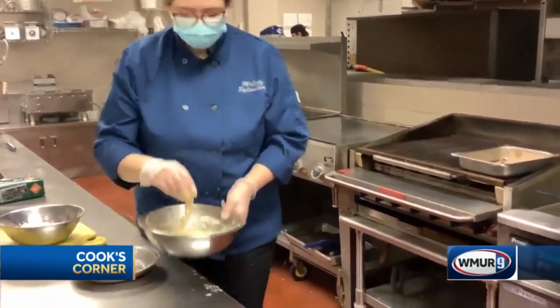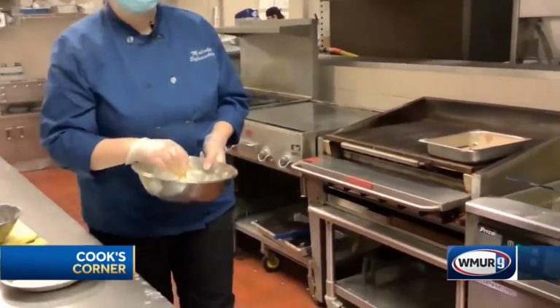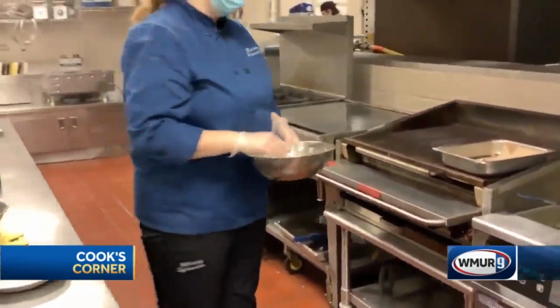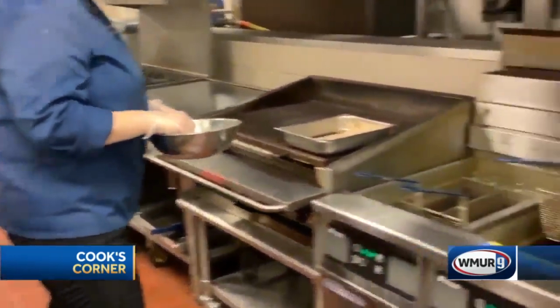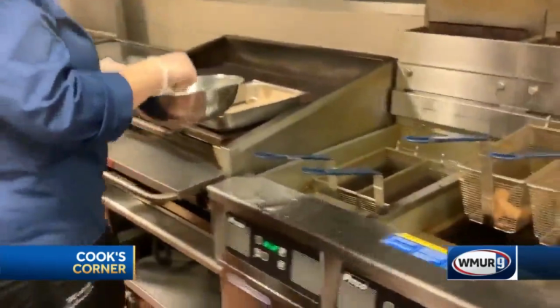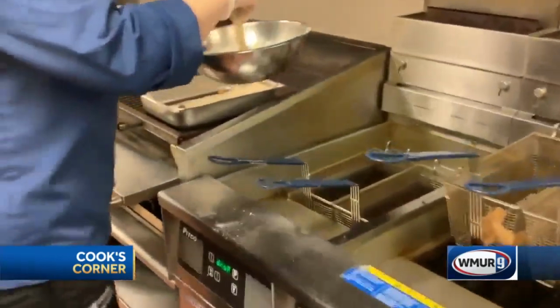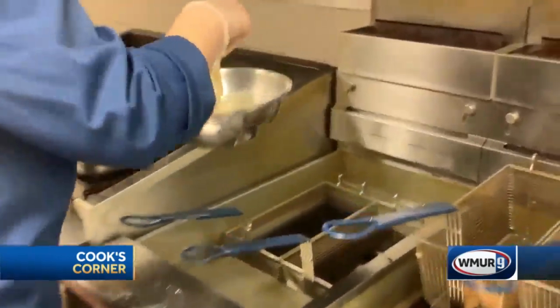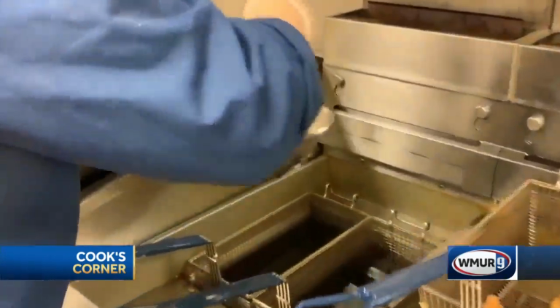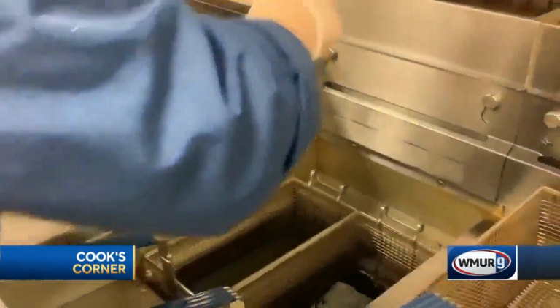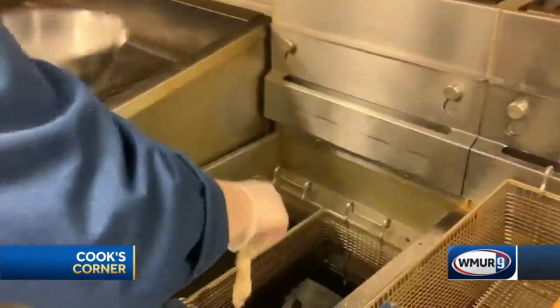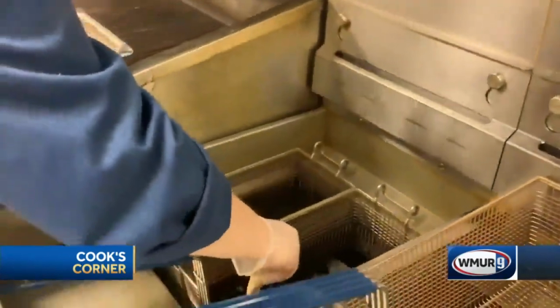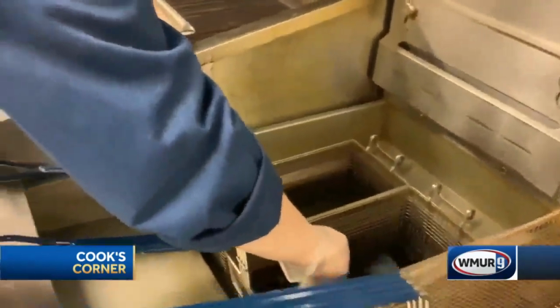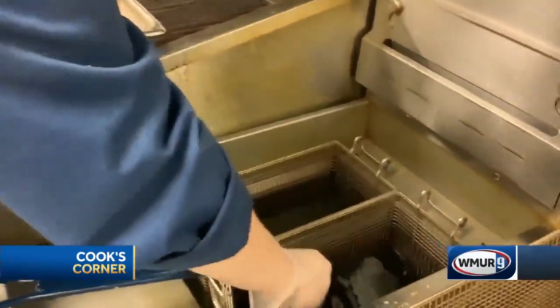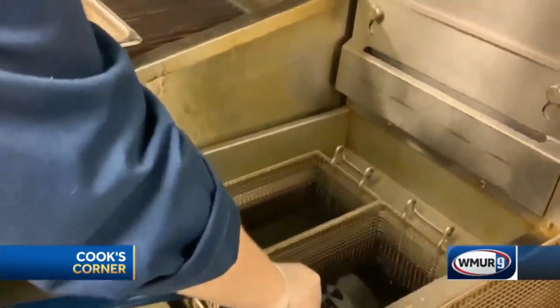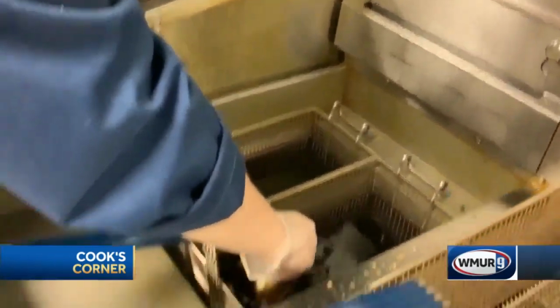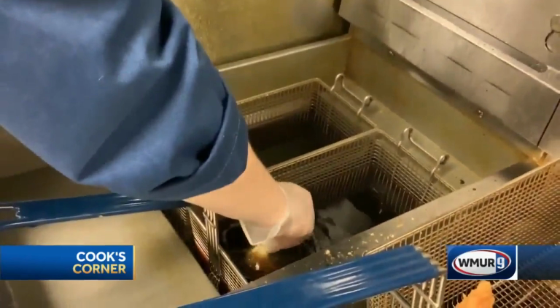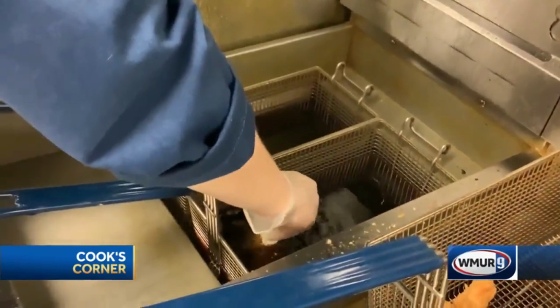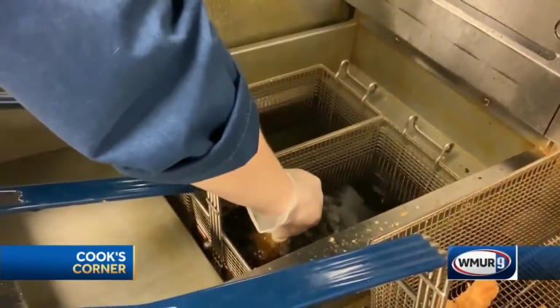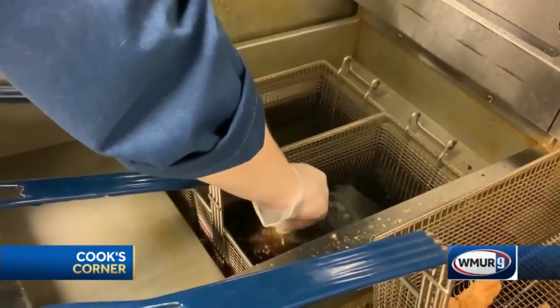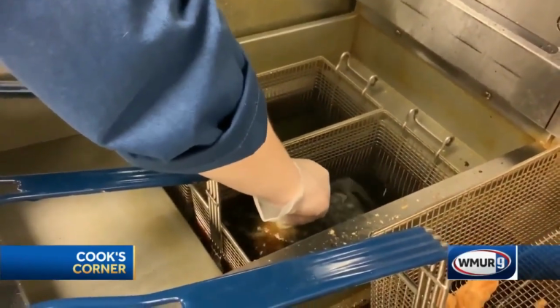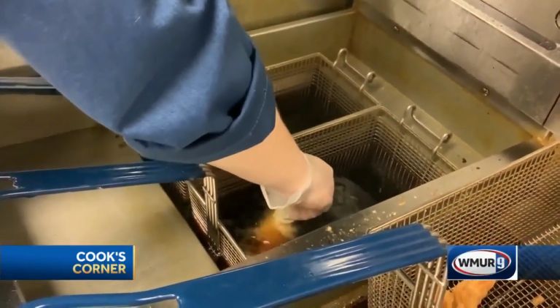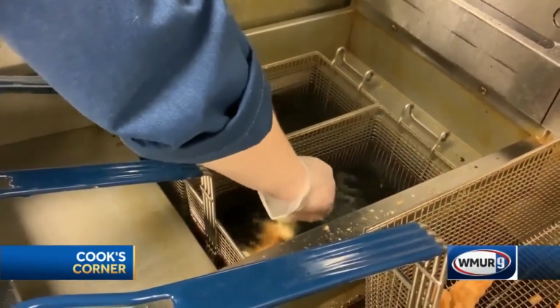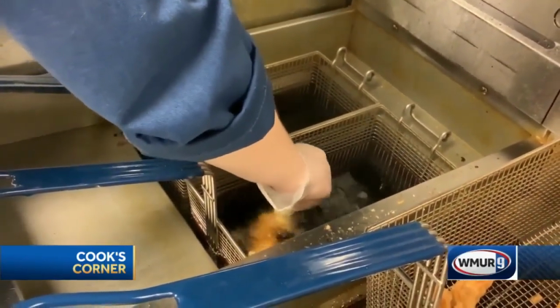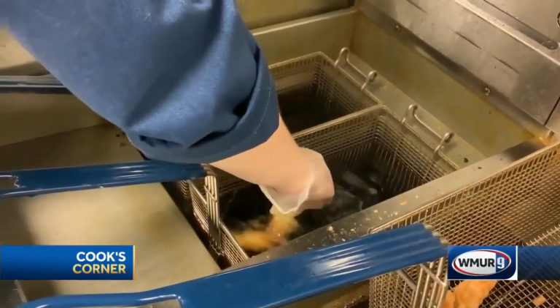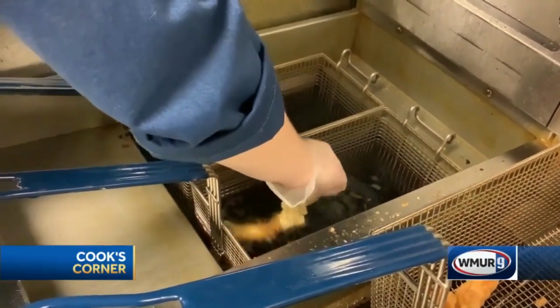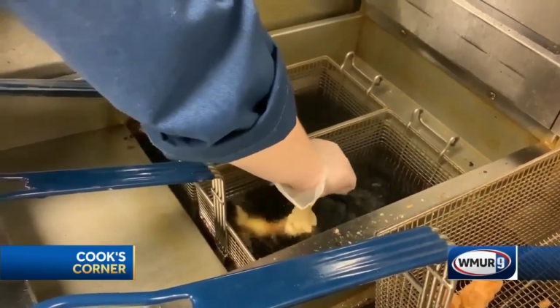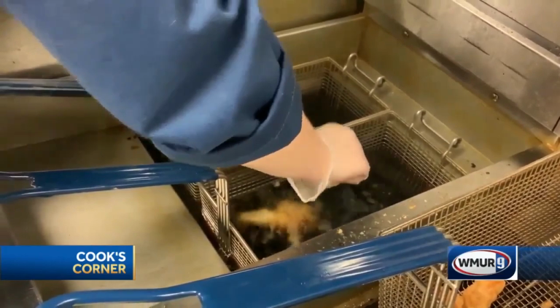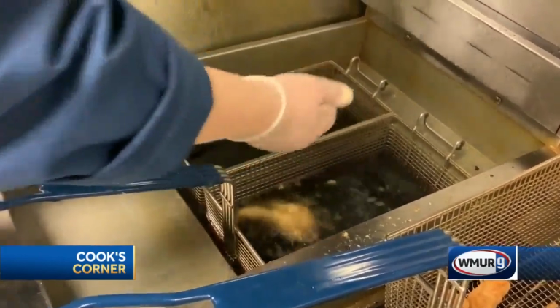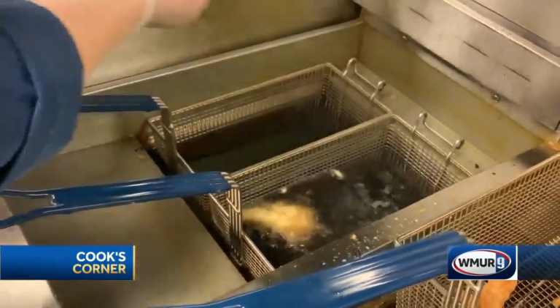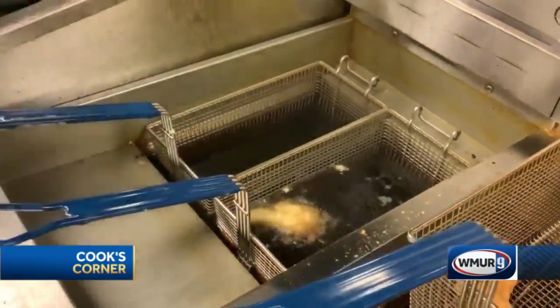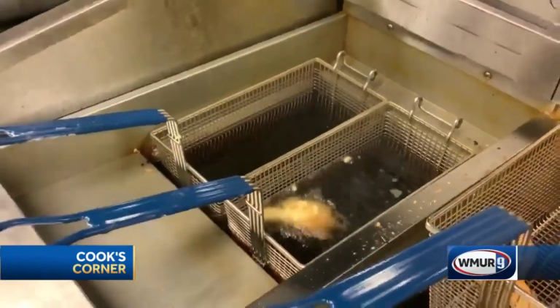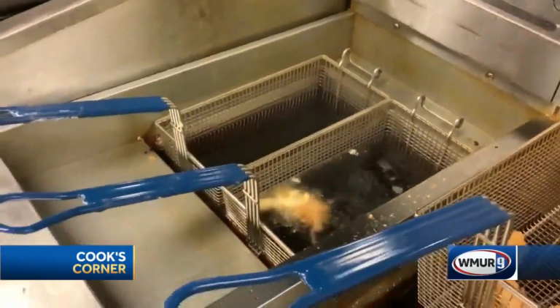I'm going to bring it over to the fryer and drop it in. I'm not going to let it go straight away, or else it's going to stick to the bottom. I'm going to hold it until I see it's starting to float, and then once it floats, I'm just going to let it go. Let that fry for about three to five minutes.